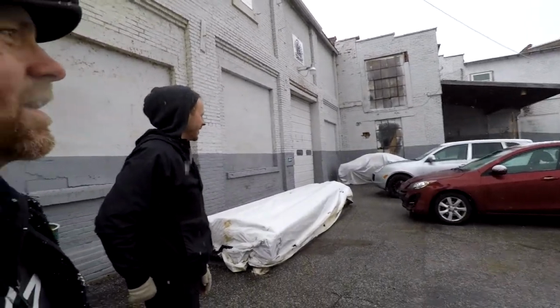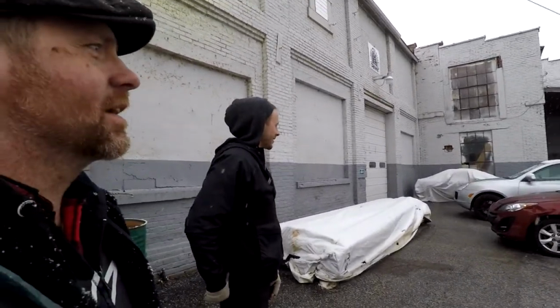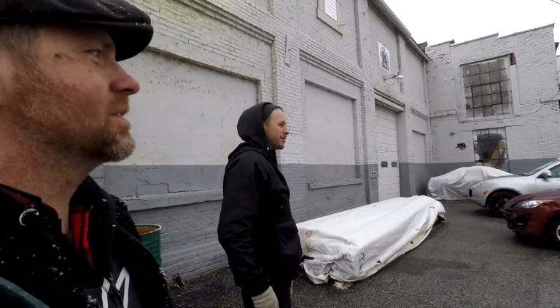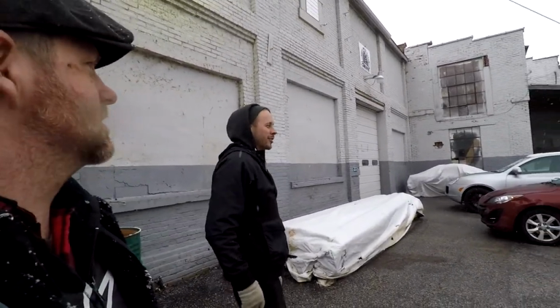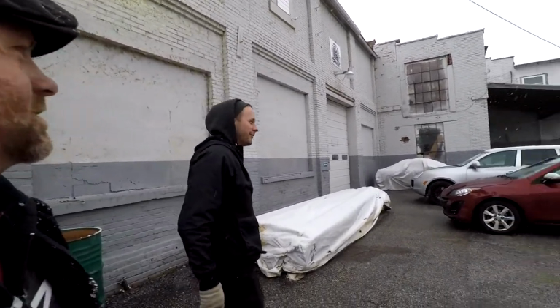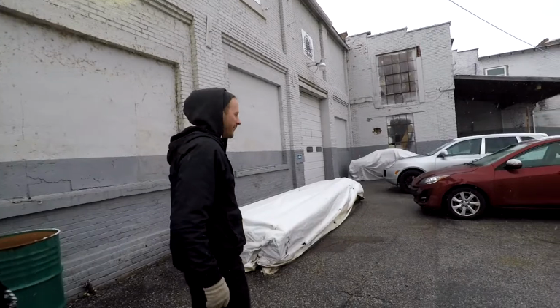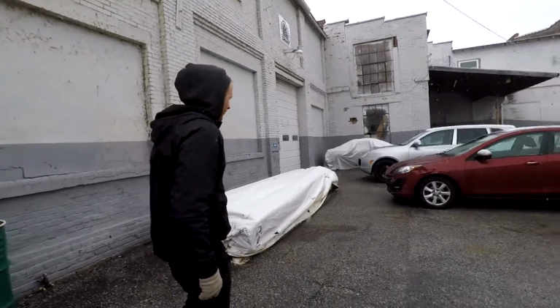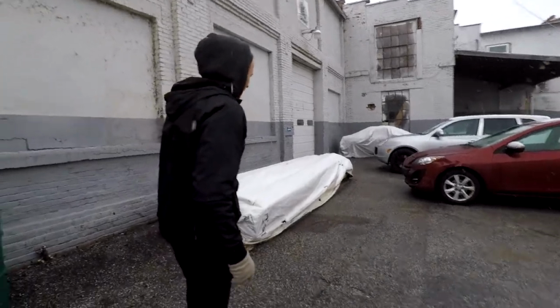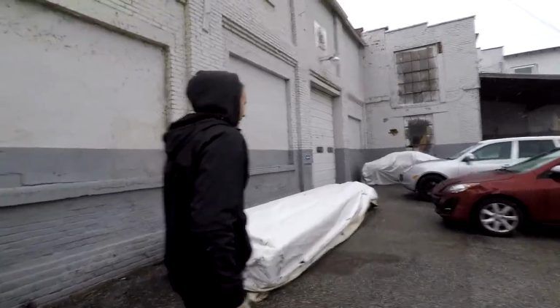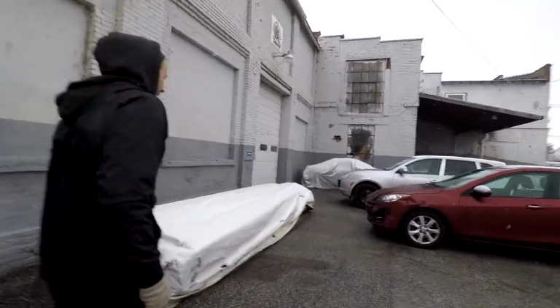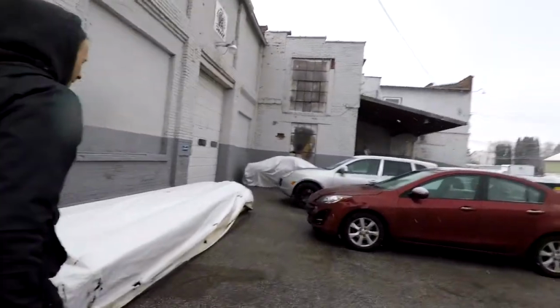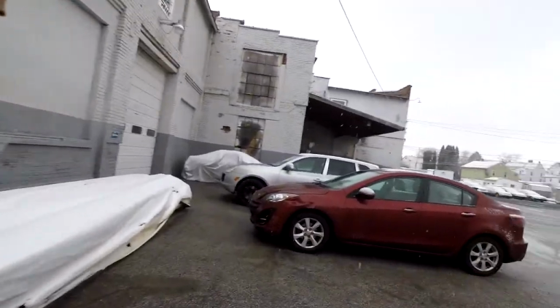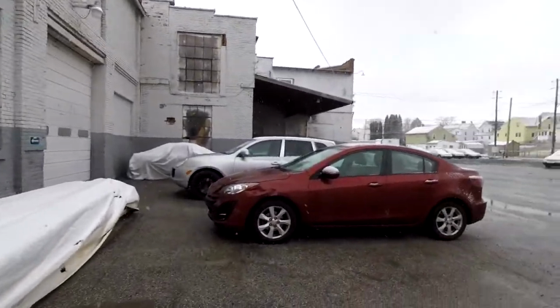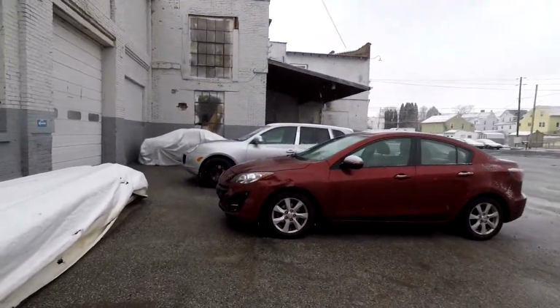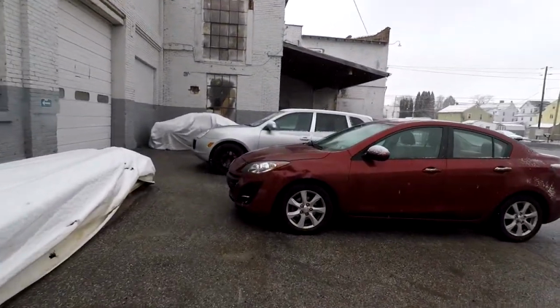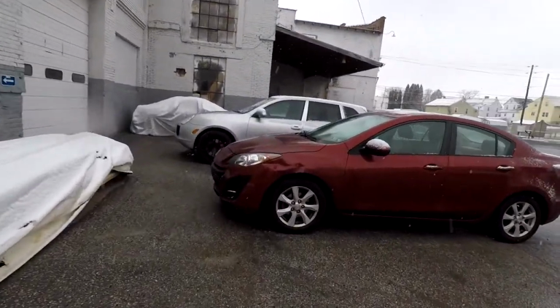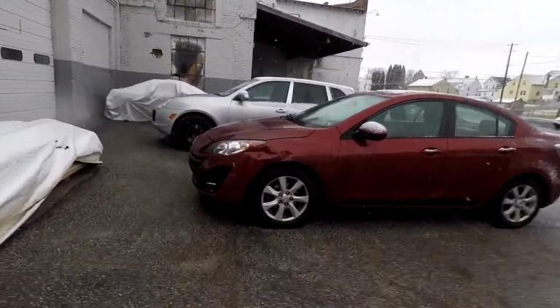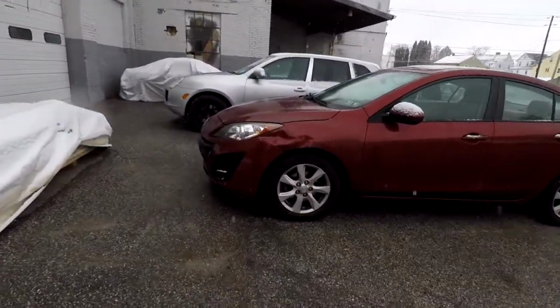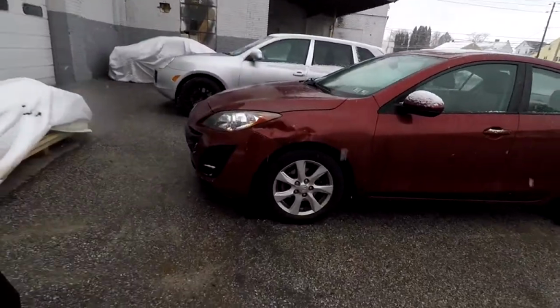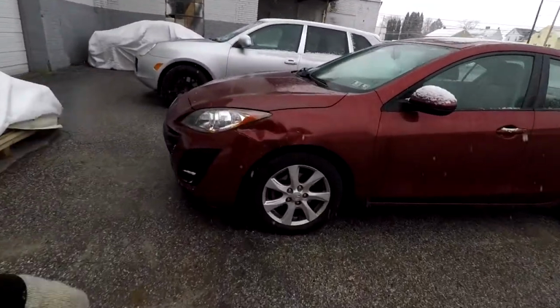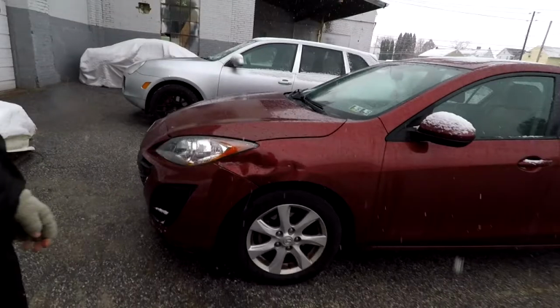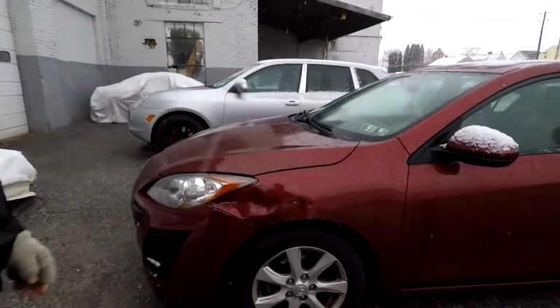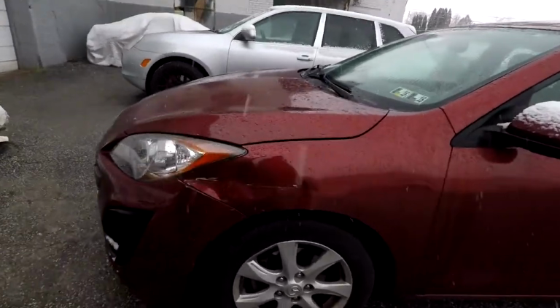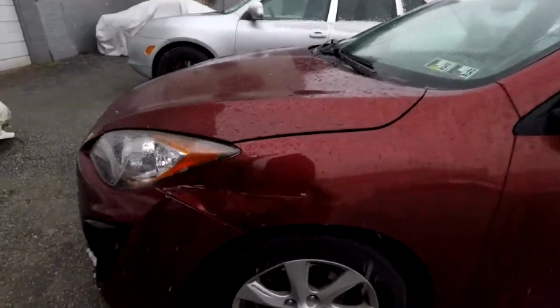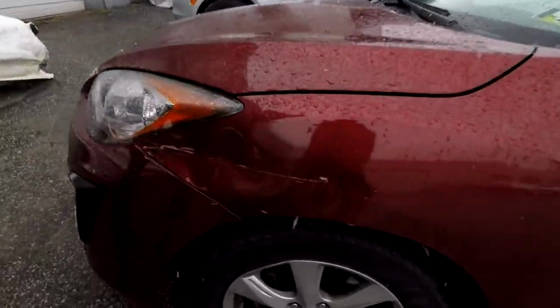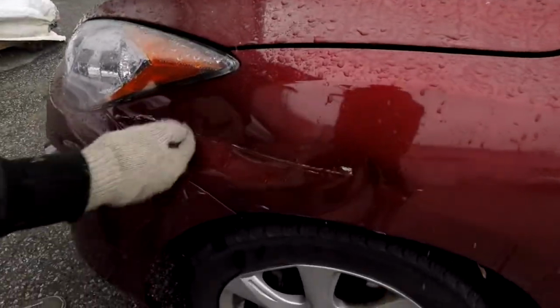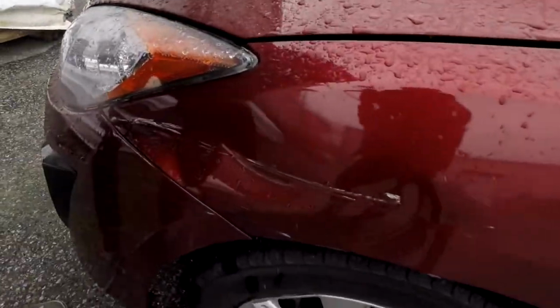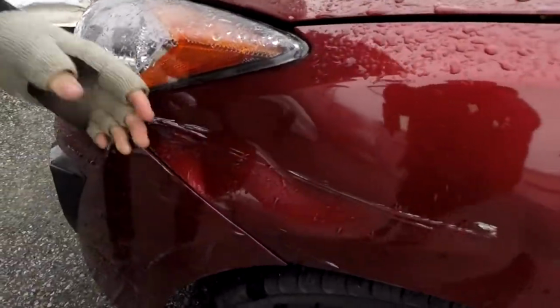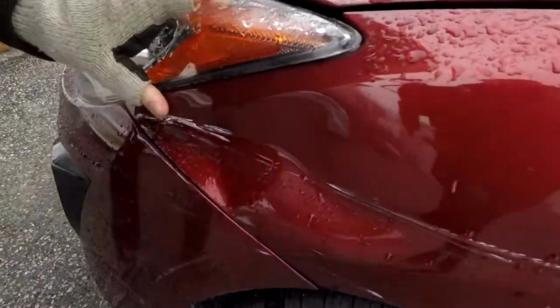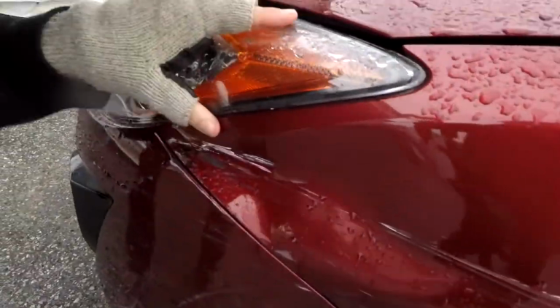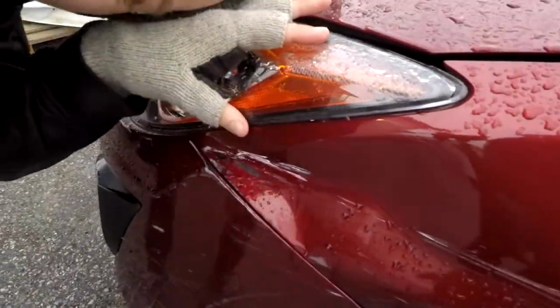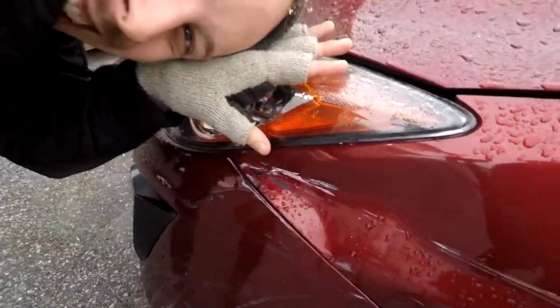Hey guys, look at my car — look at Dan's car. Somebody hit me and didn't leave a note. Somebody hit me! I'm not mad or anything, but I'm going to leave a note next time. Thanks.